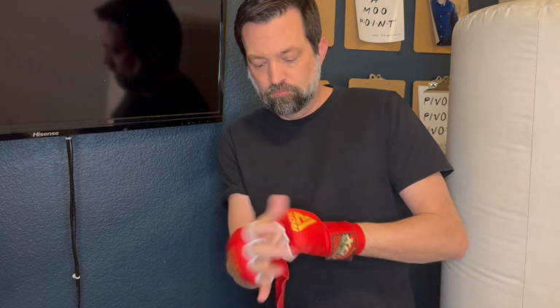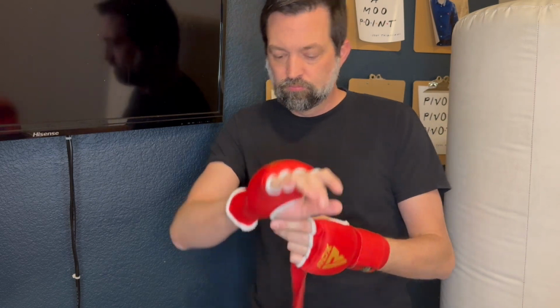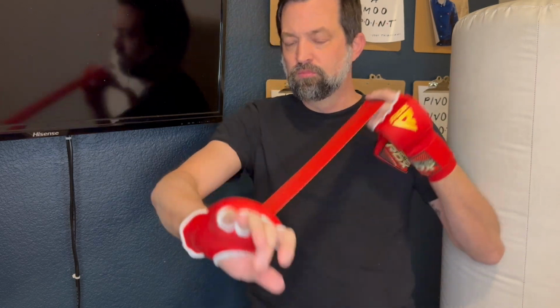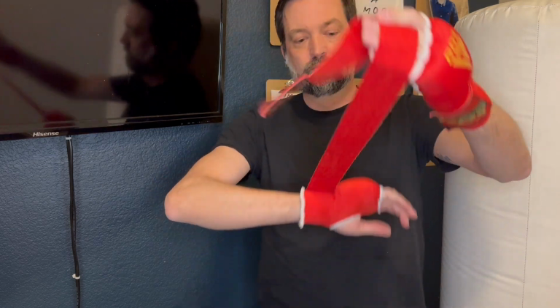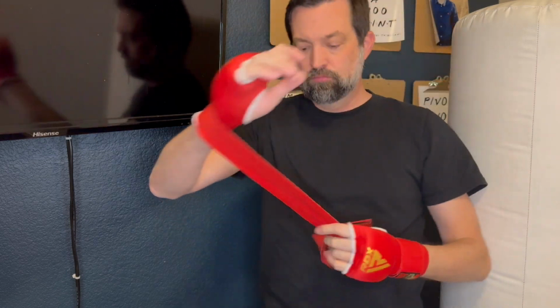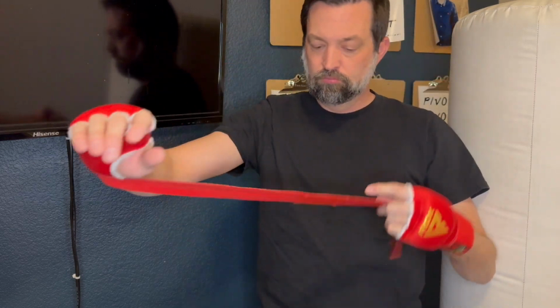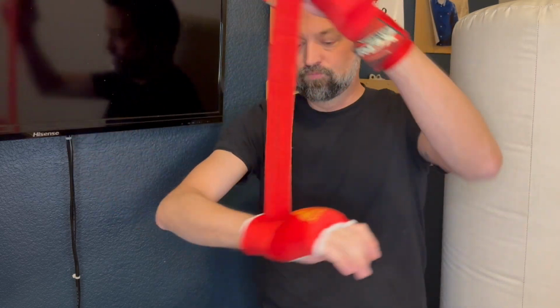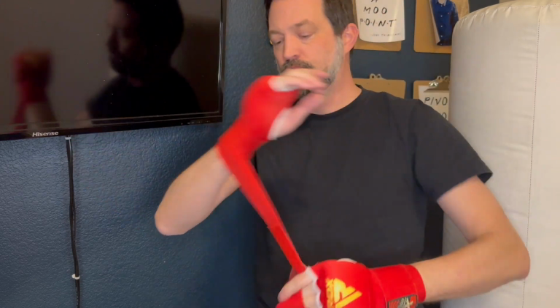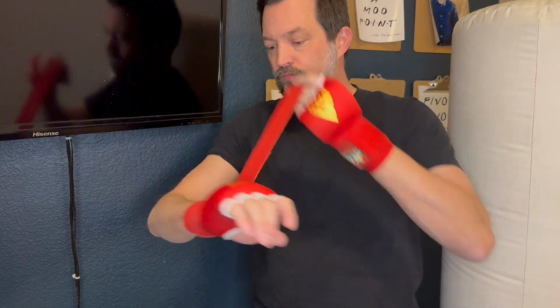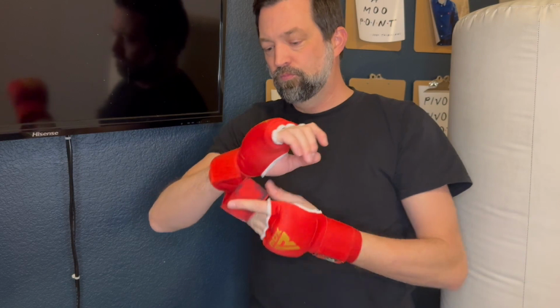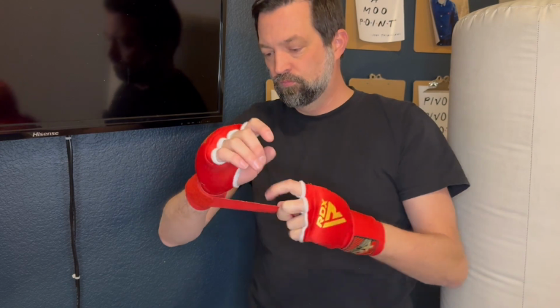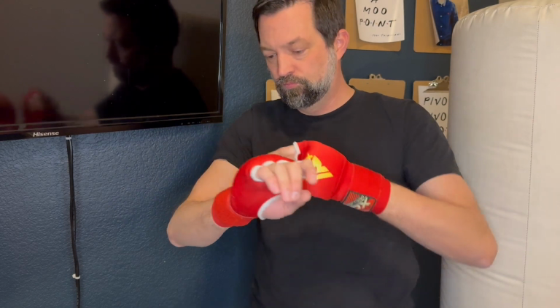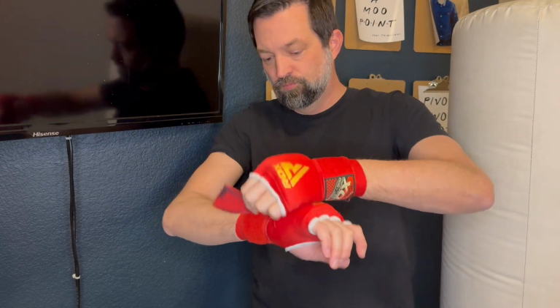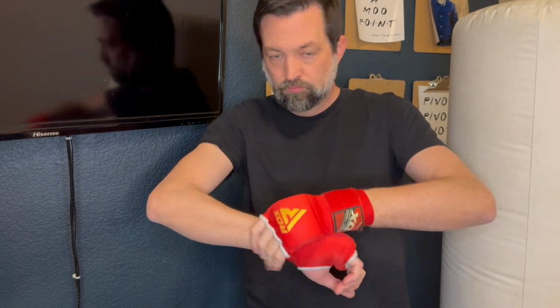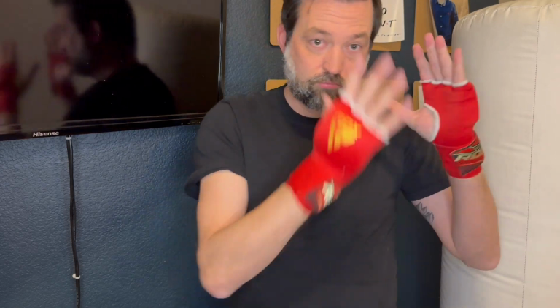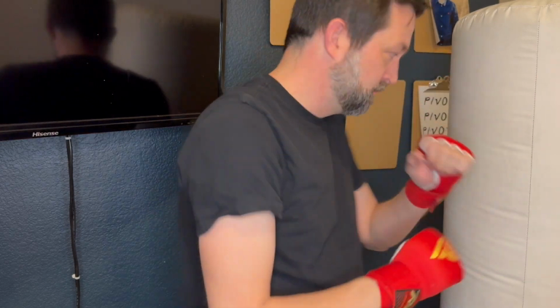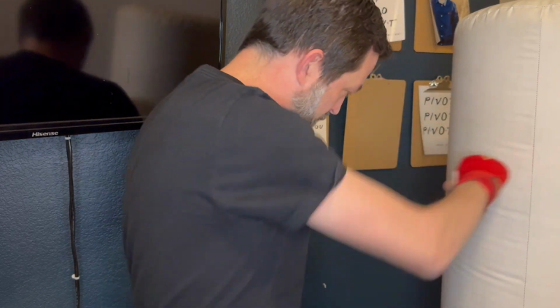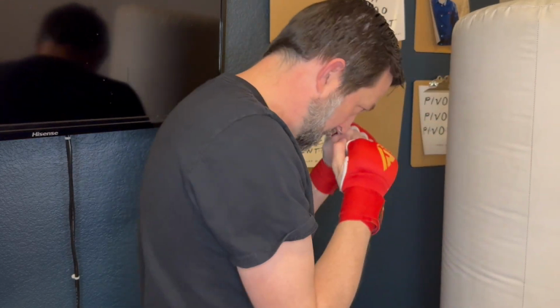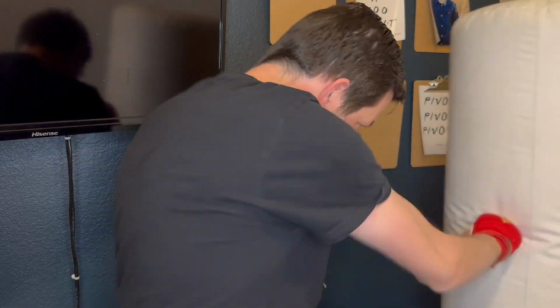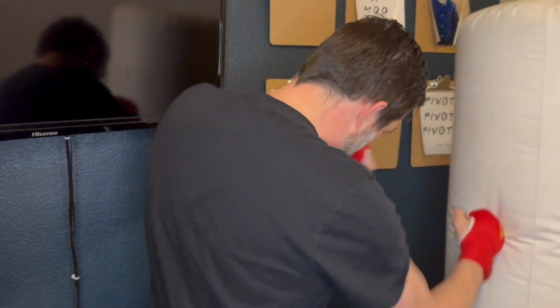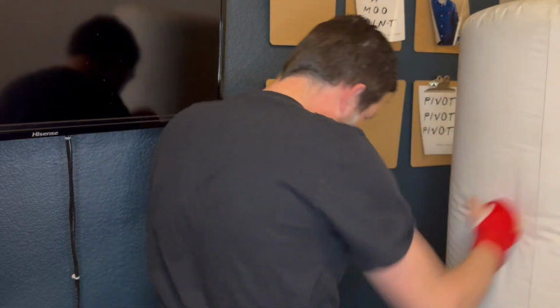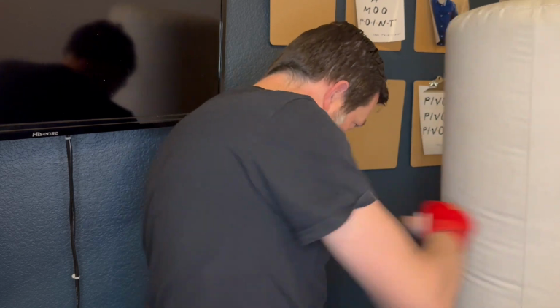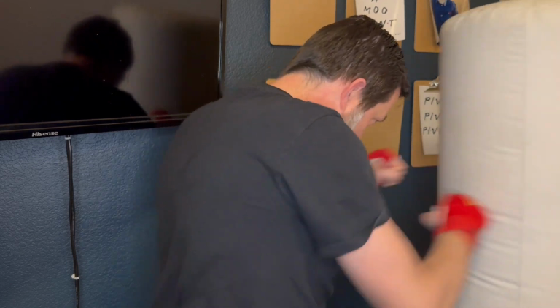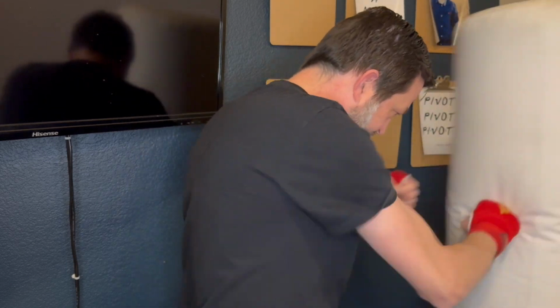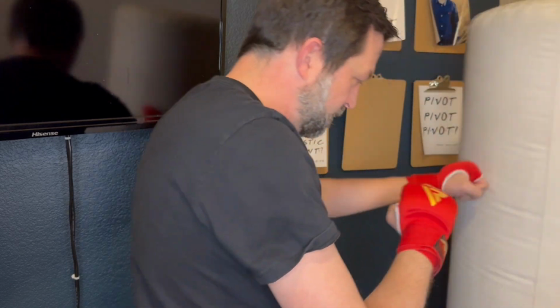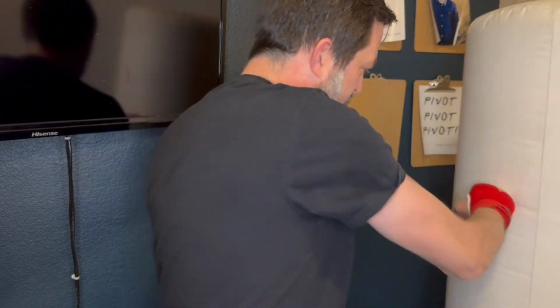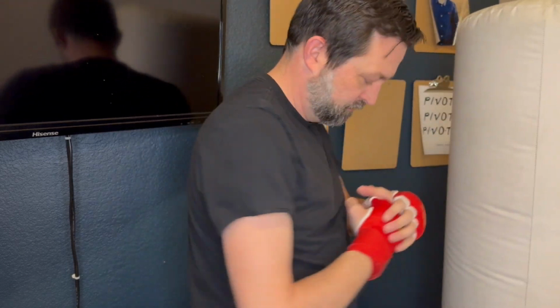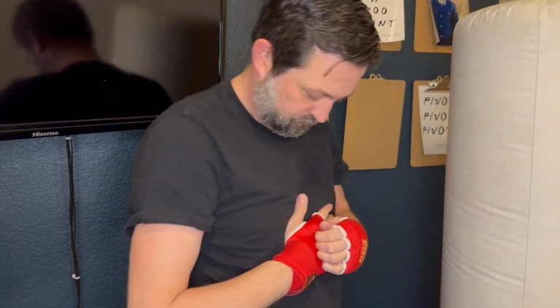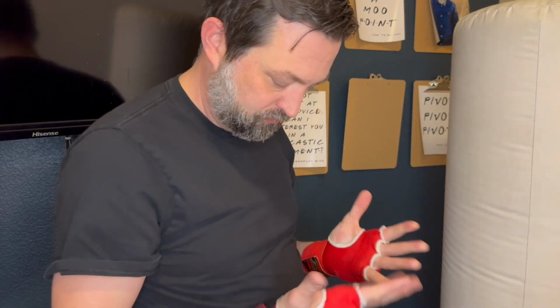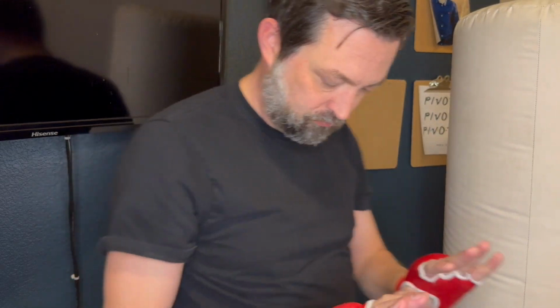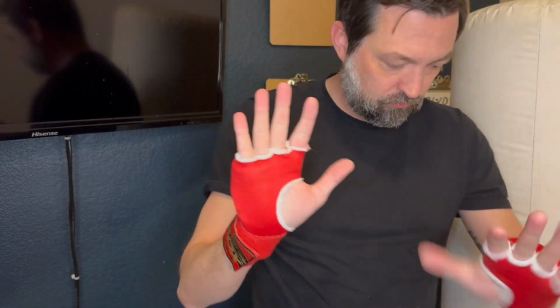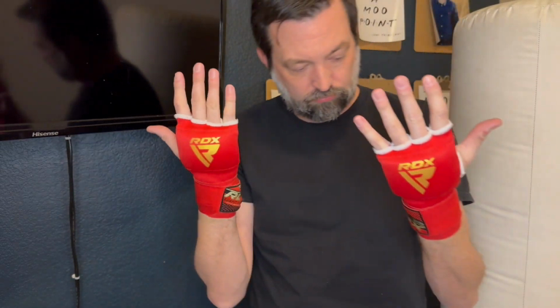Overall, I would give these a 3 out of 5 stars. They're good for wrist support and some knuckle protection as you're training, but I might consider looking at a different brand if you box regularly.